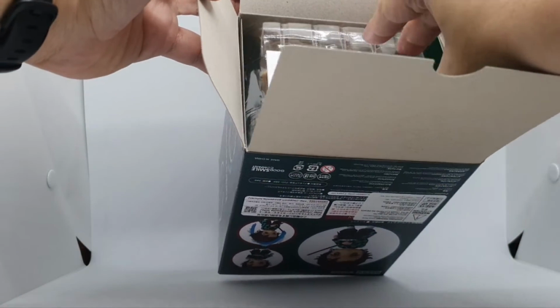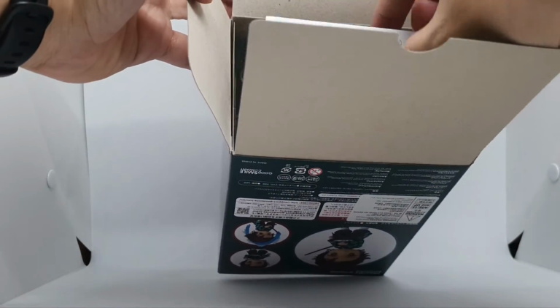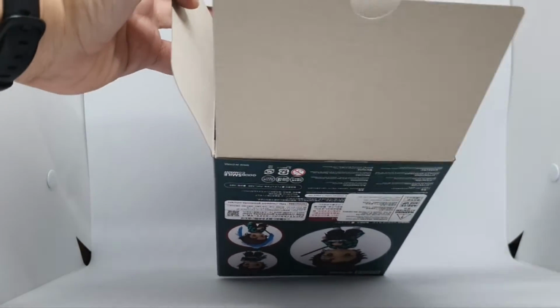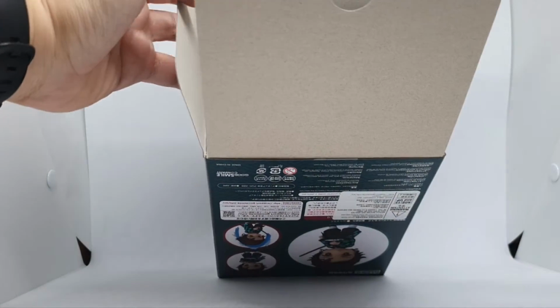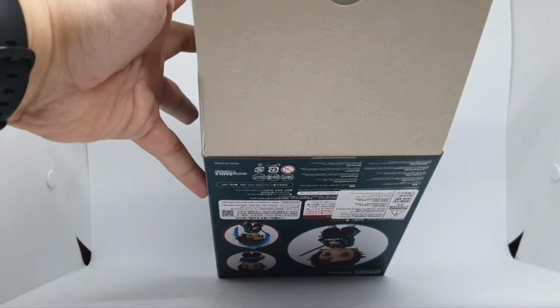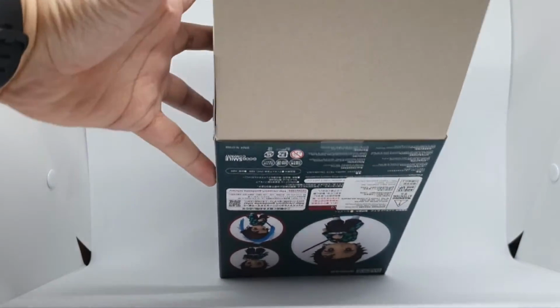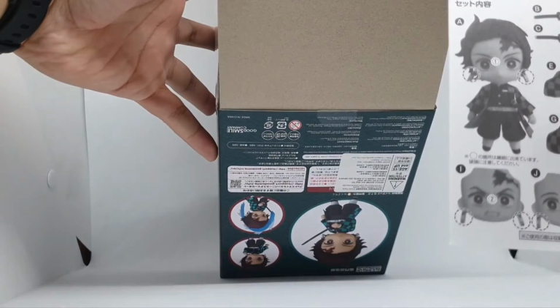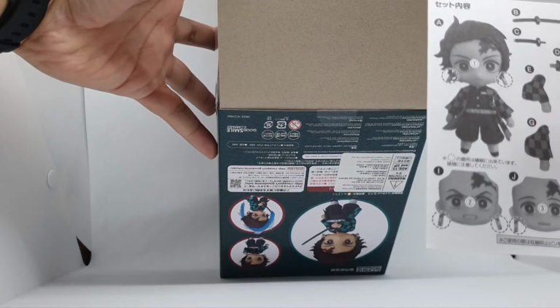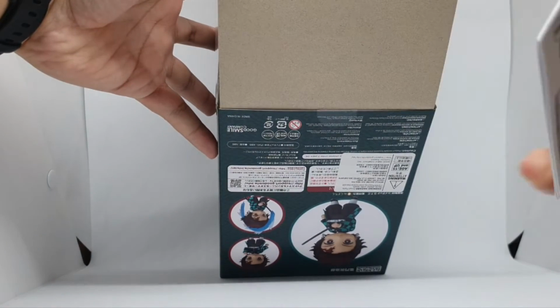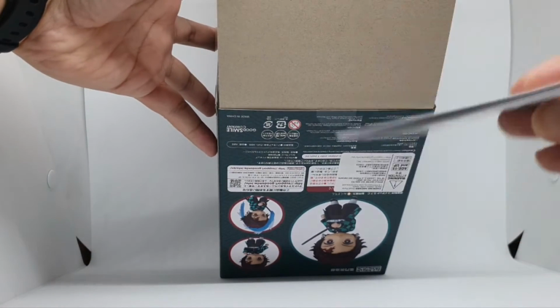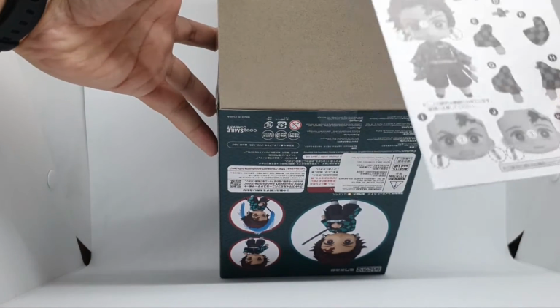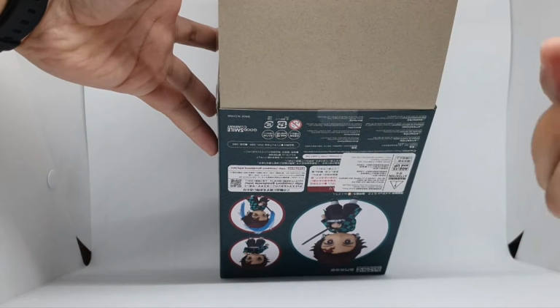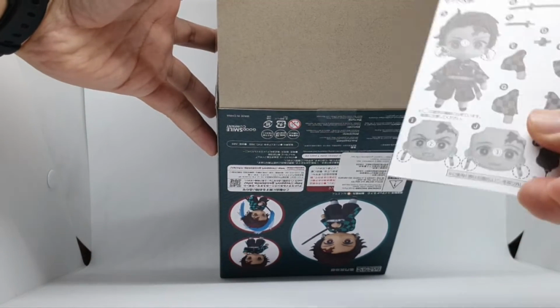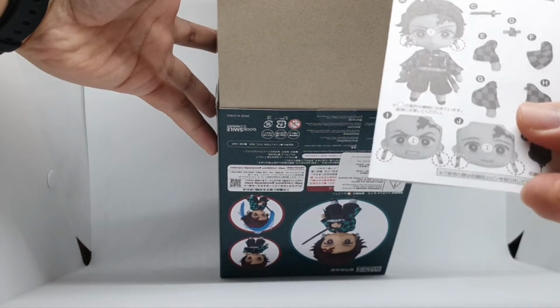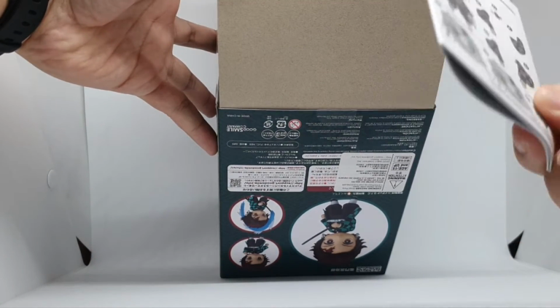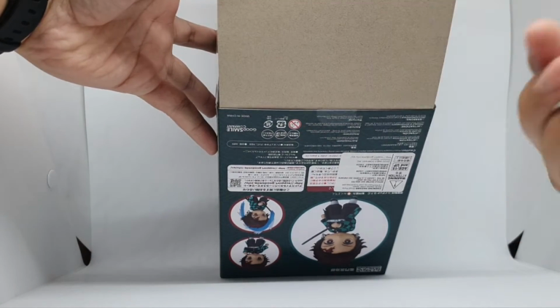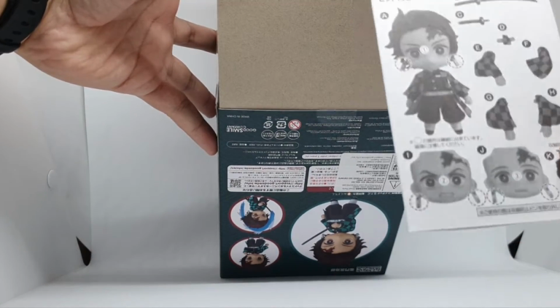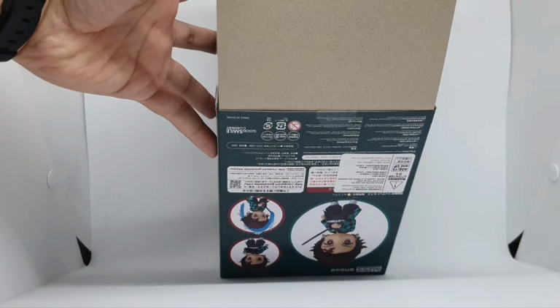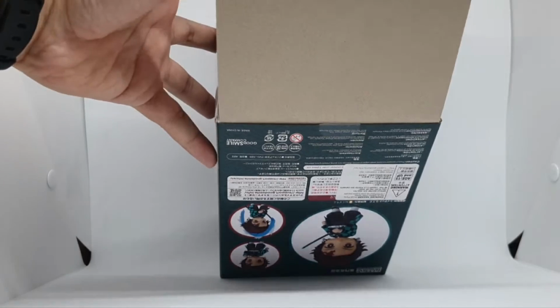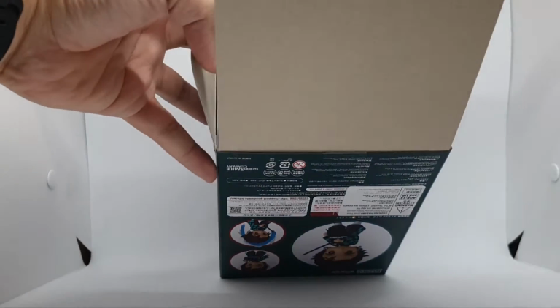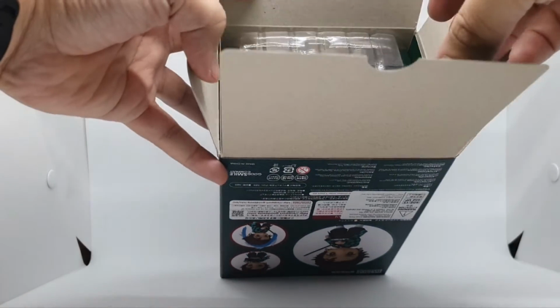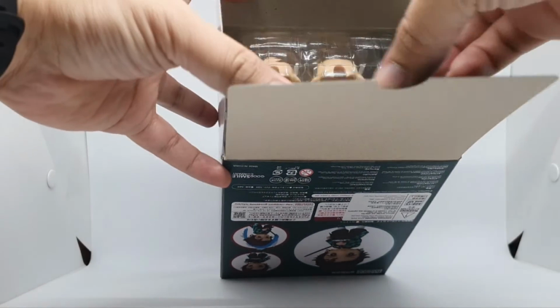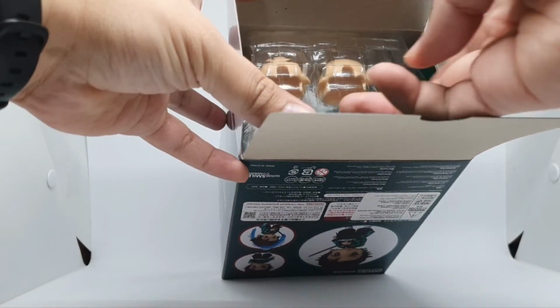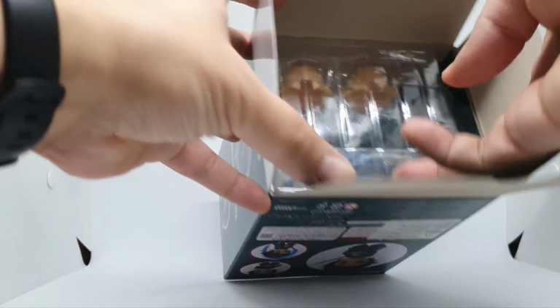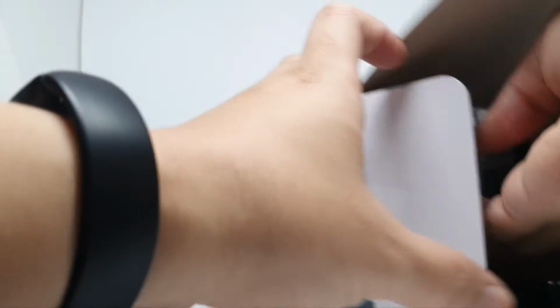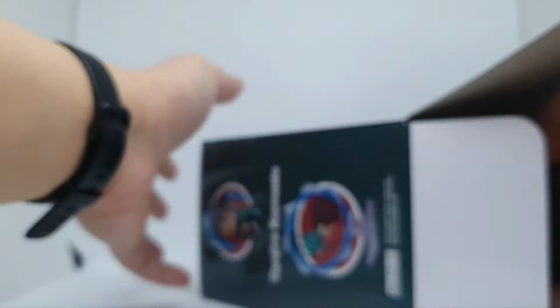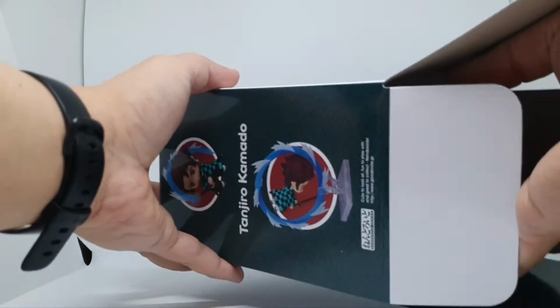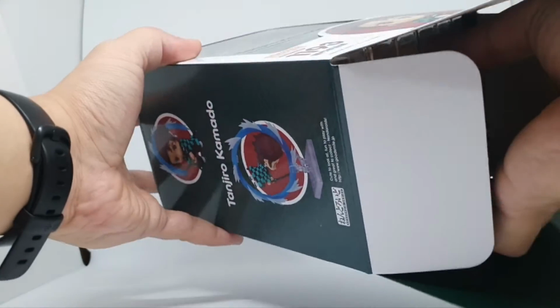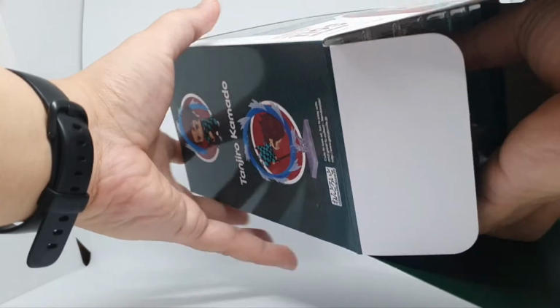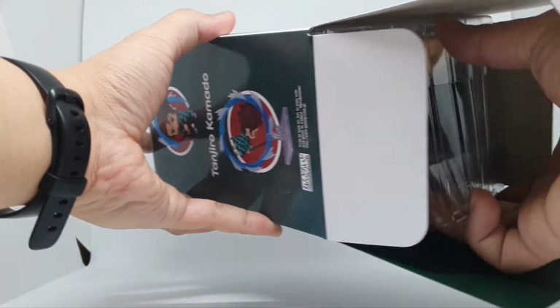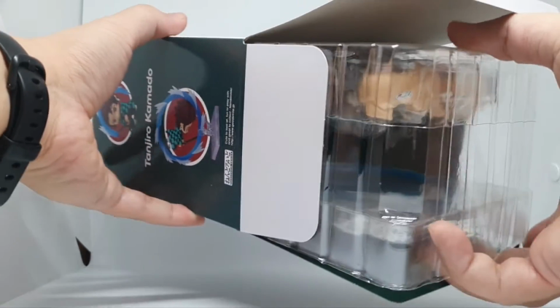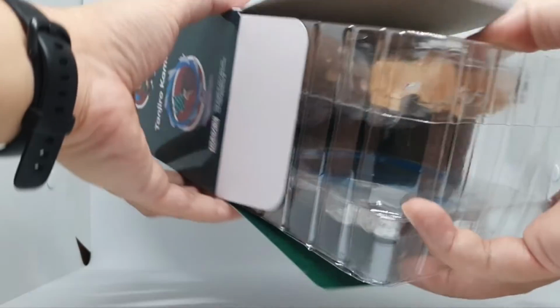So this is an unusual box. Here's the instruction — let's put it aside for now. It's bigger, so there's no protector that can fit it.